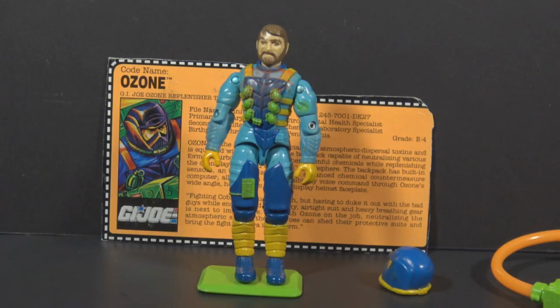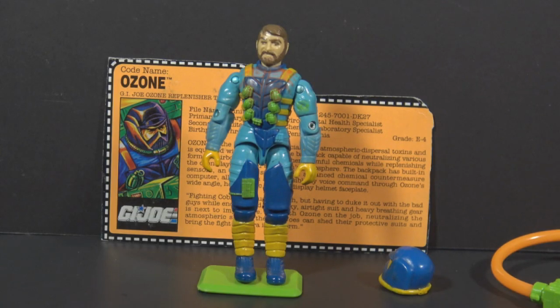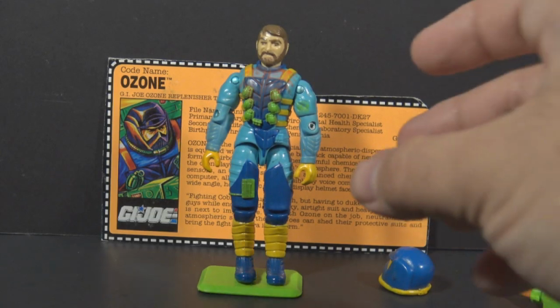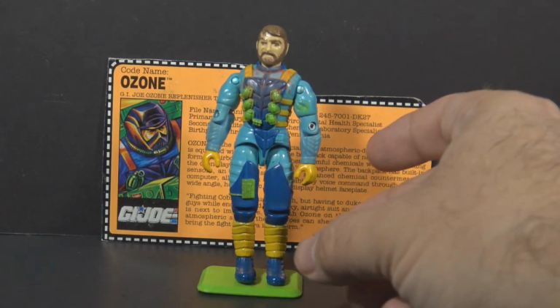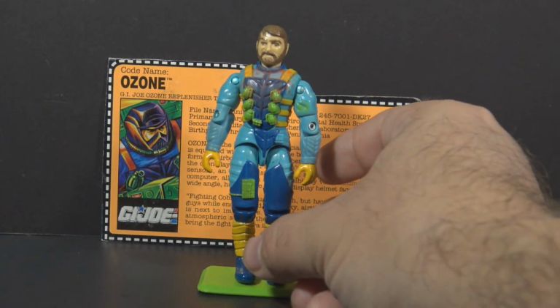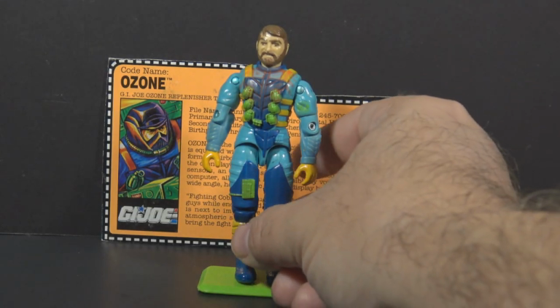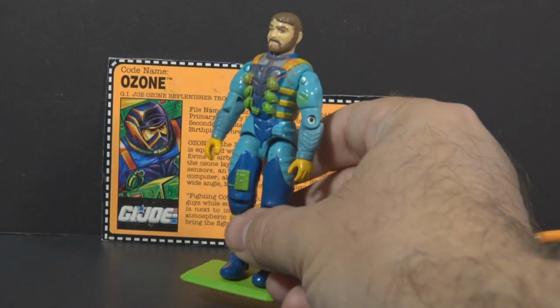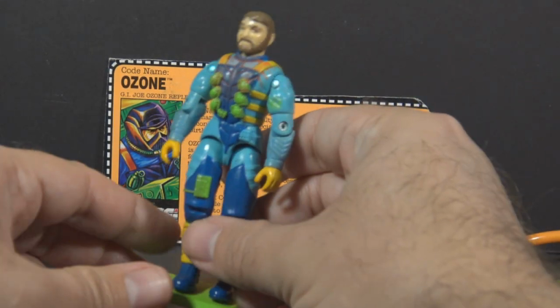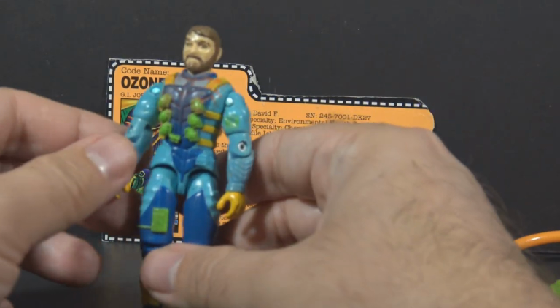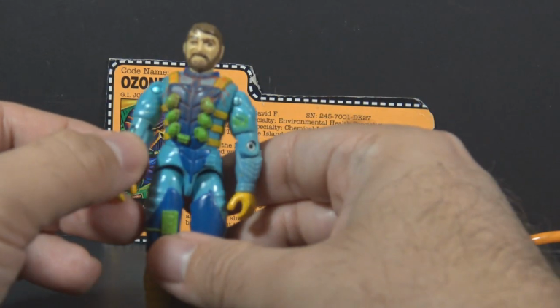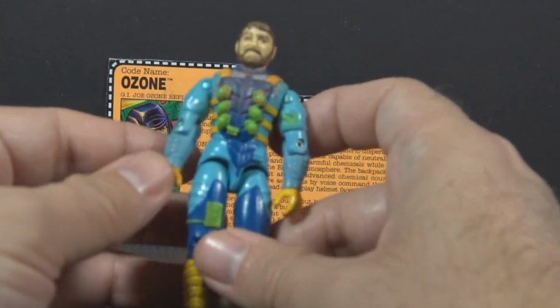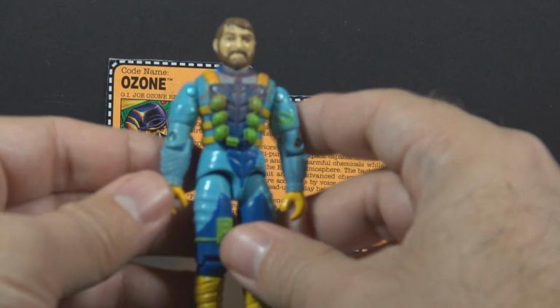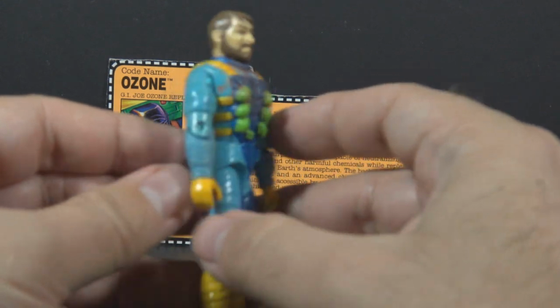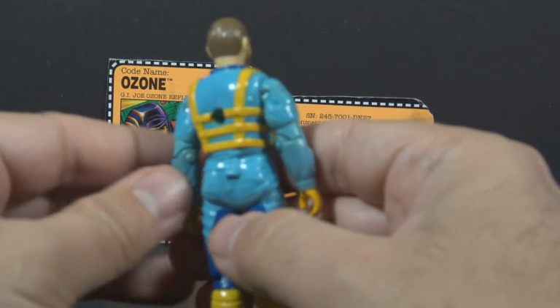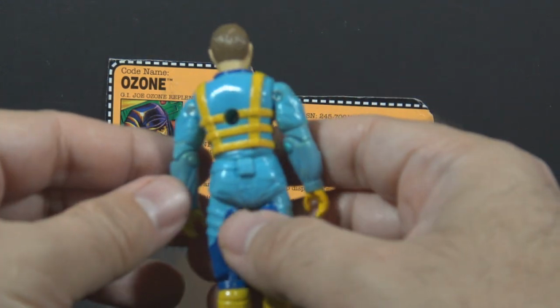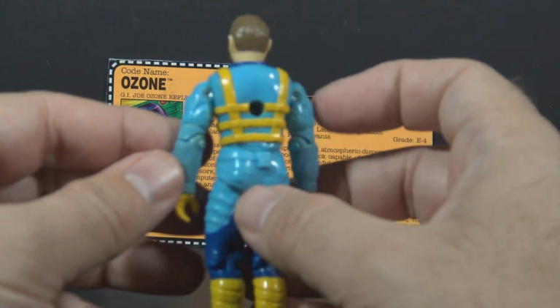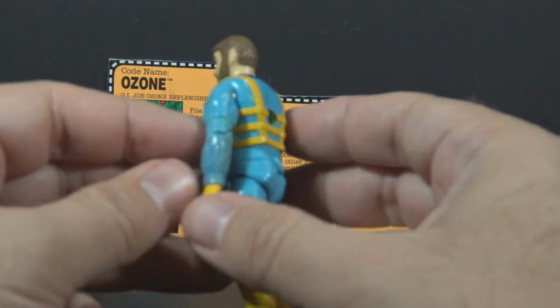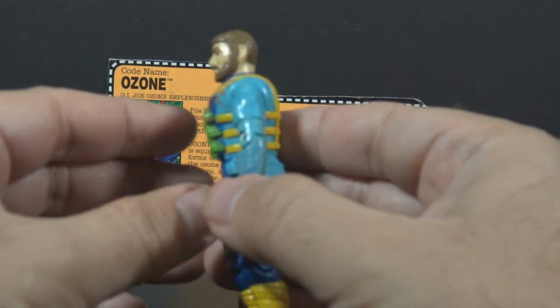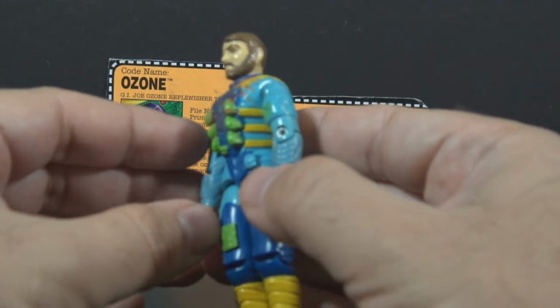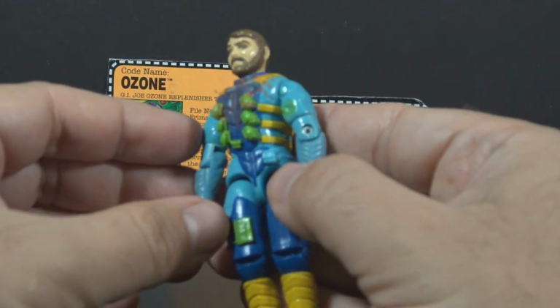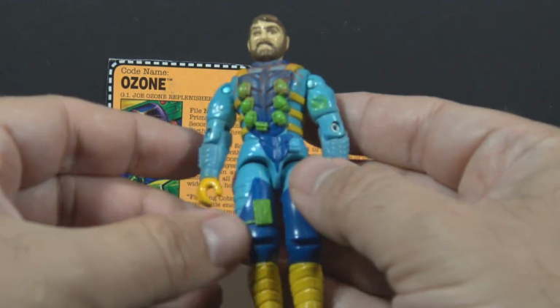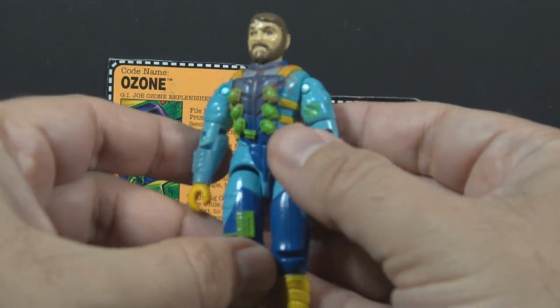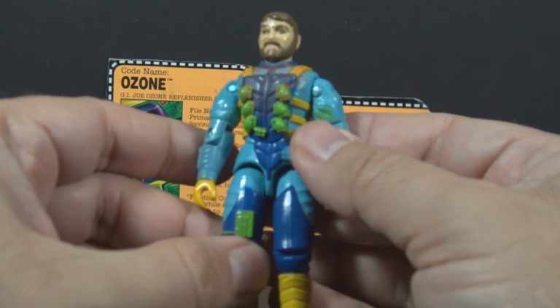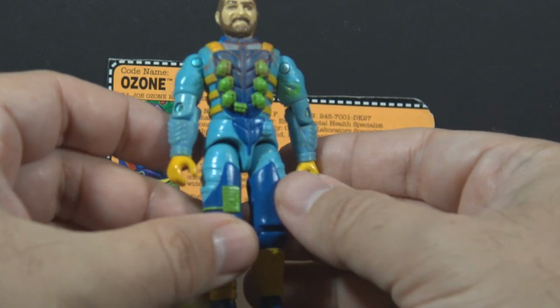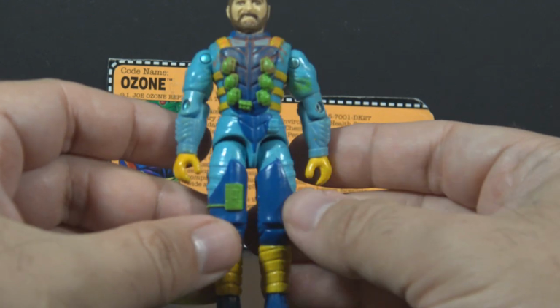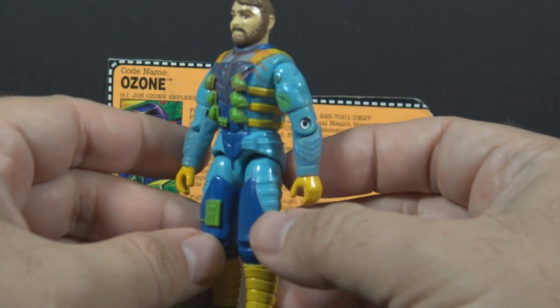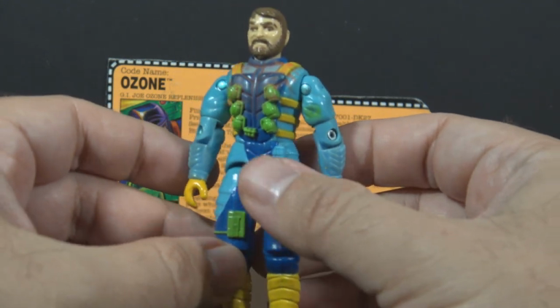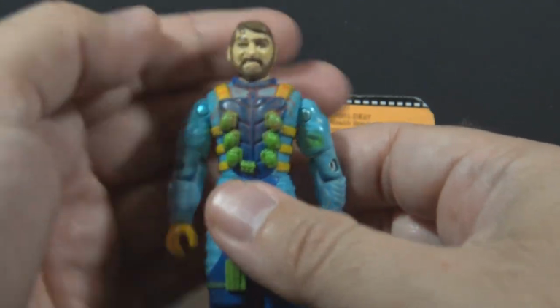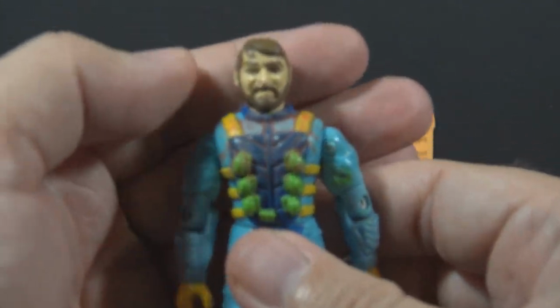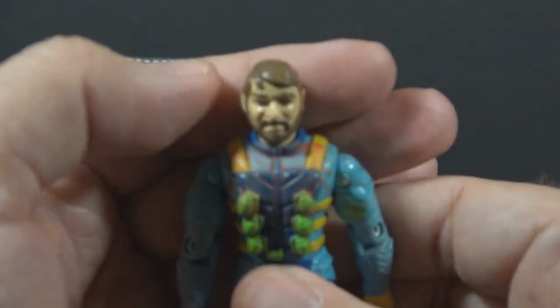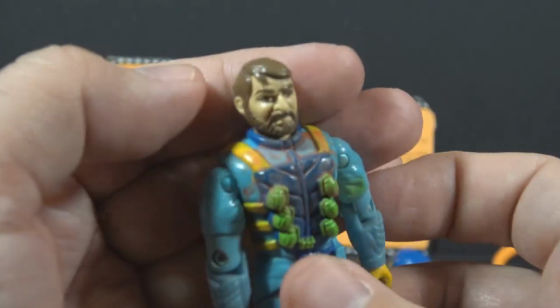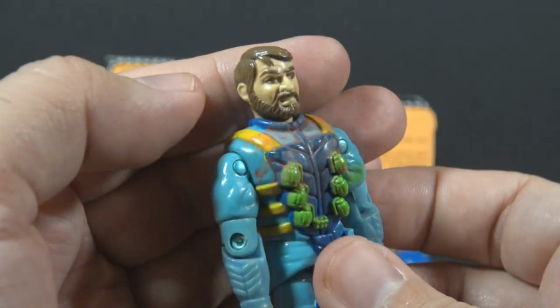With the accessories removed, the figure itself is not too bad. The colors aren't too obnoxious — there is a bit of orange and bright green, but the rest is blue: a light blue and a dark blue.